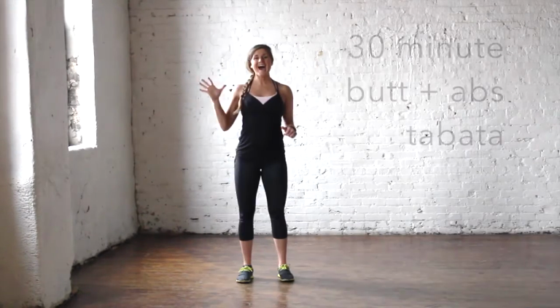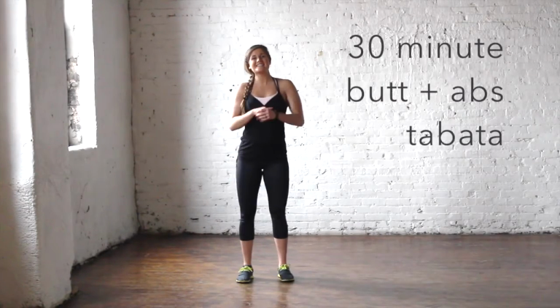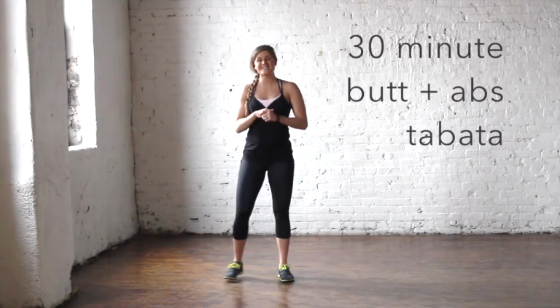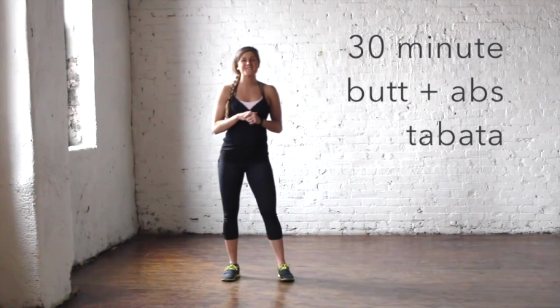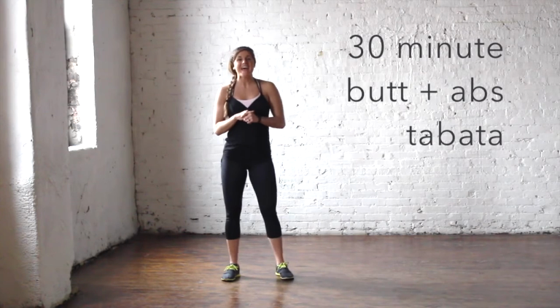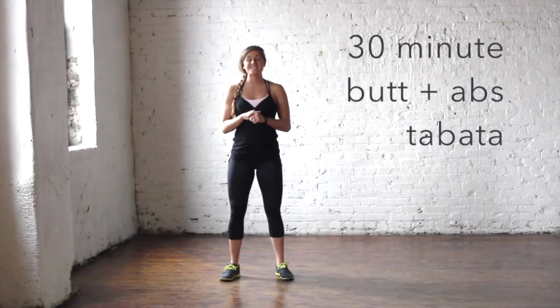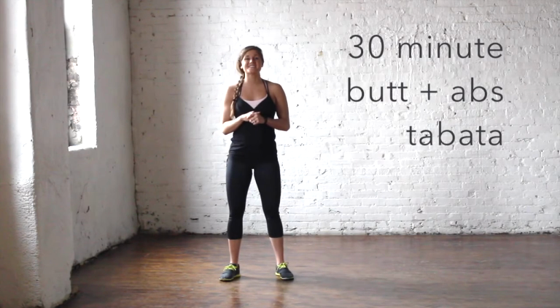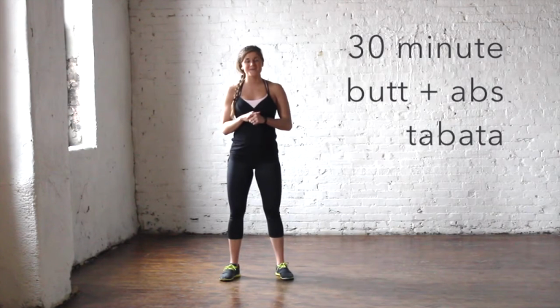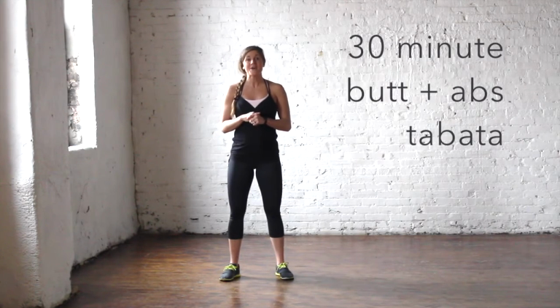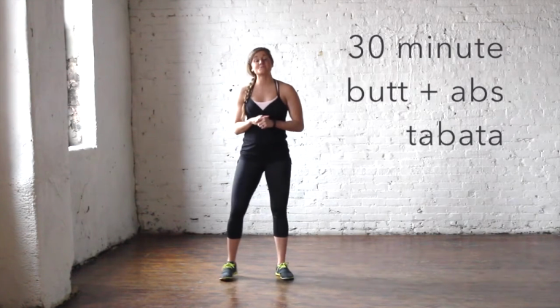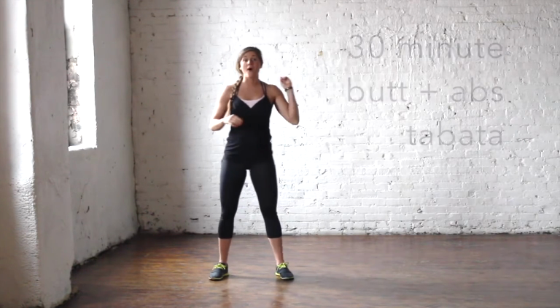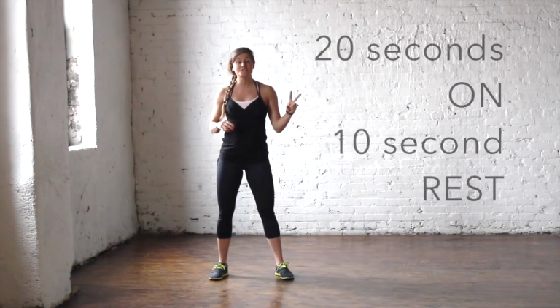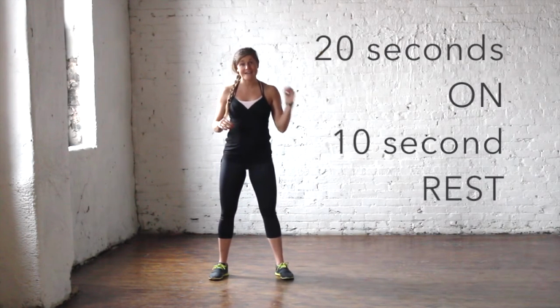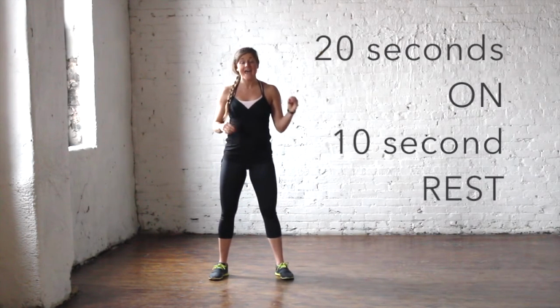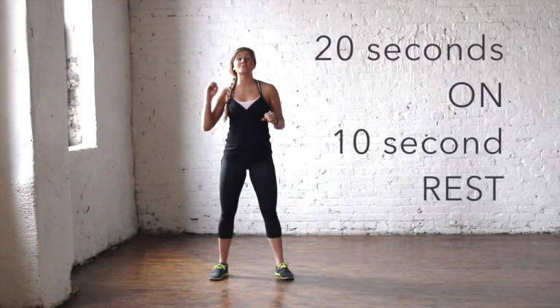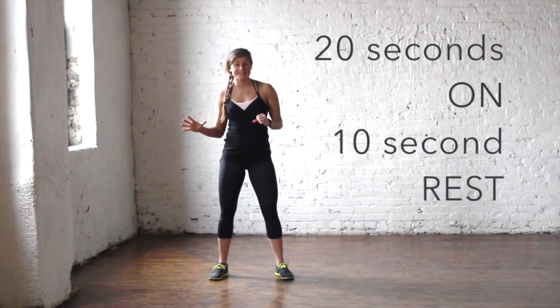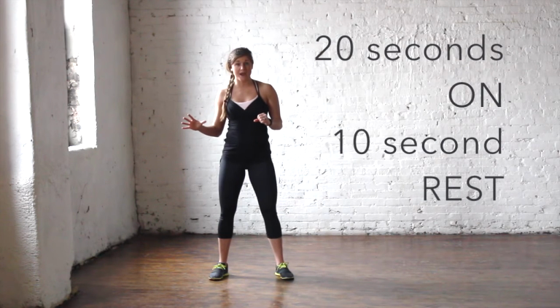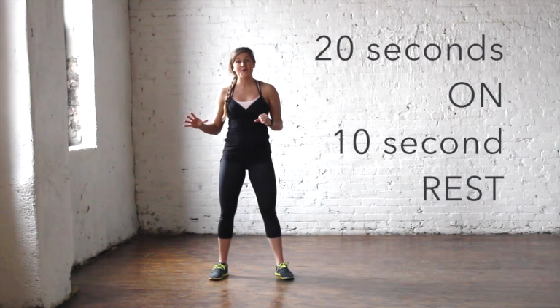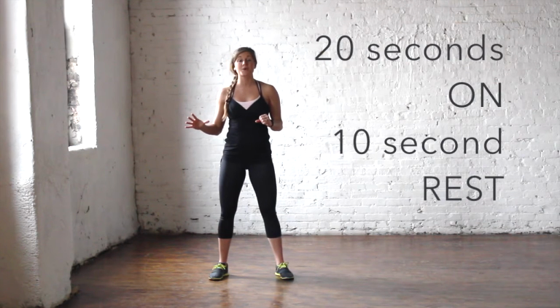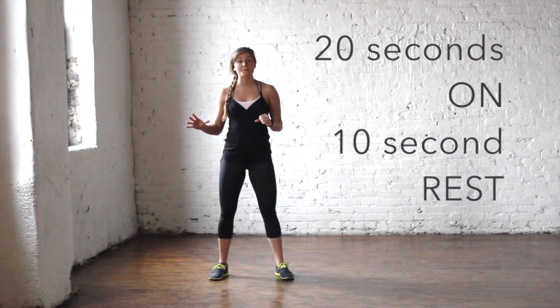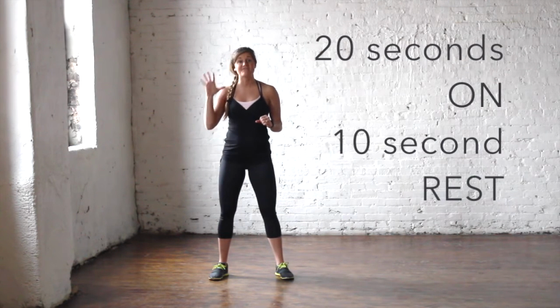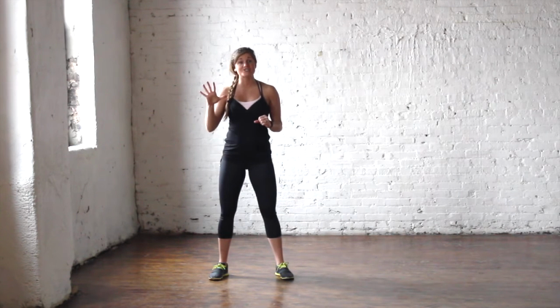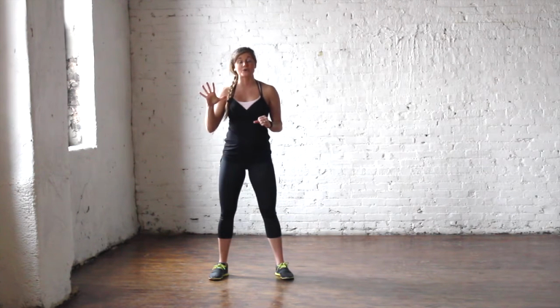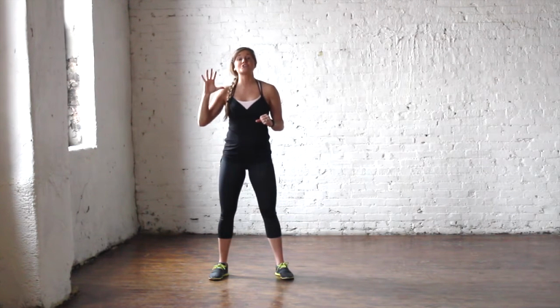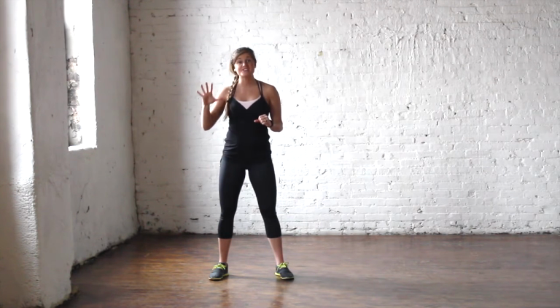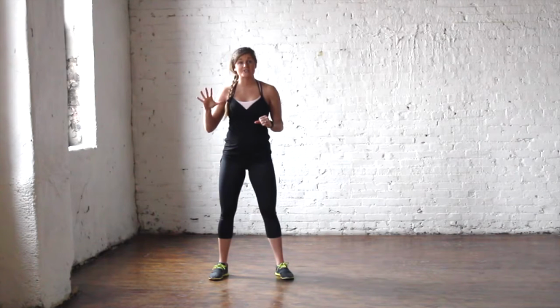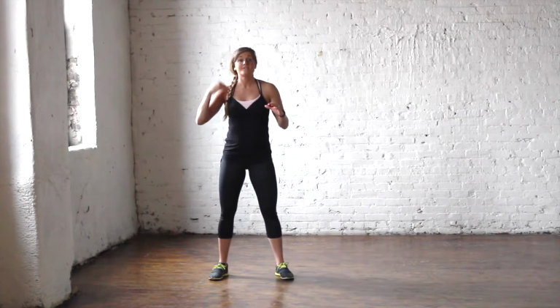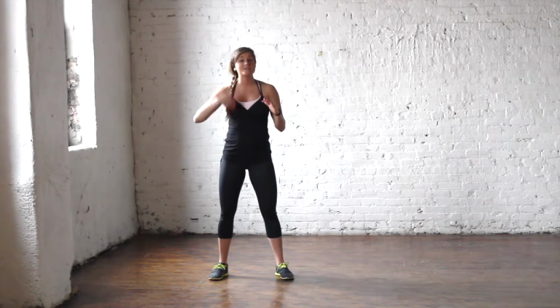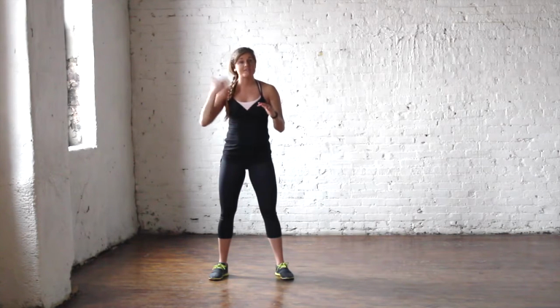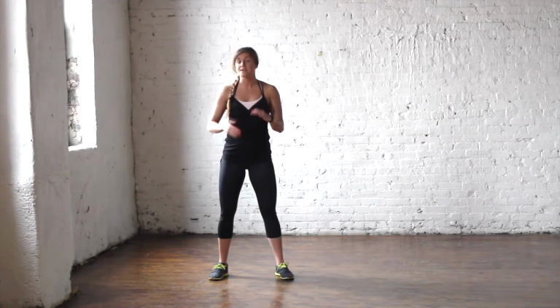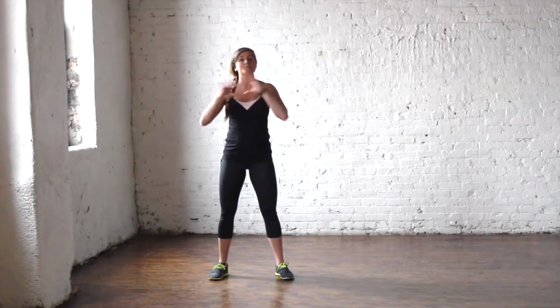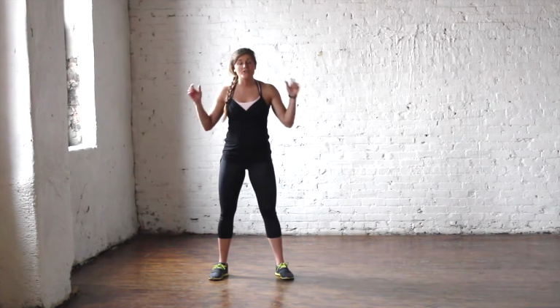Hi, it's Lindsay with Nourish Move Love, and I am here with a Tabata workout, which means we're going to go hard for 20 seconds and then you get a 10-second break. We have five exercises total and you're going to do each exercise for a series of five cycles.